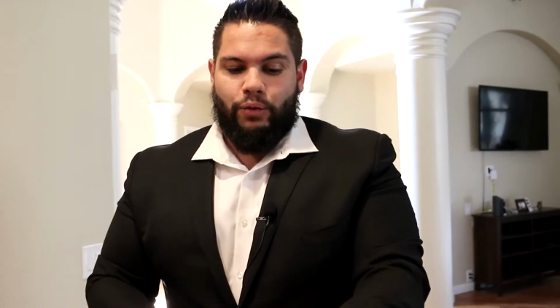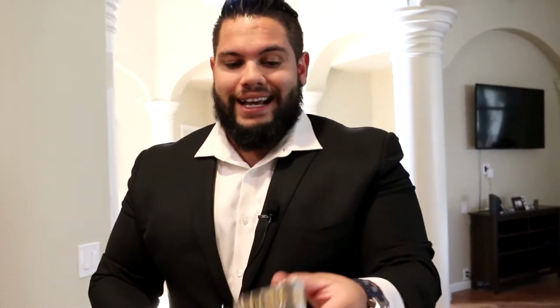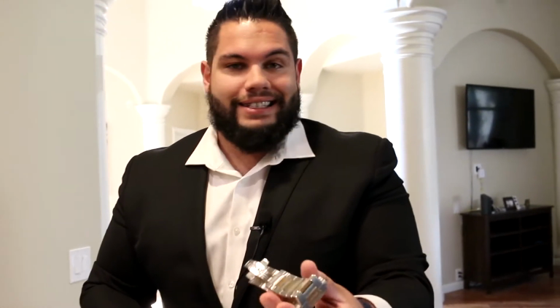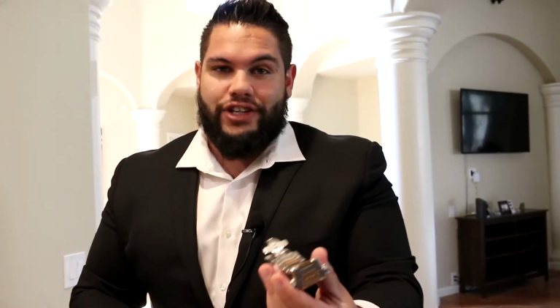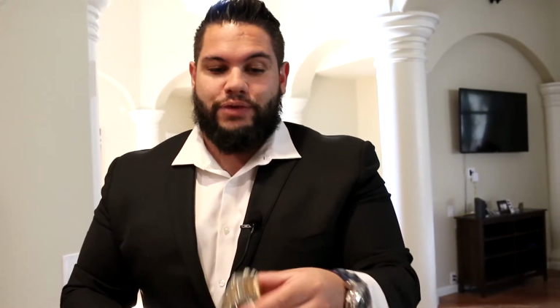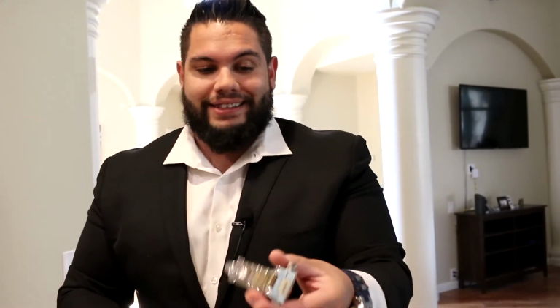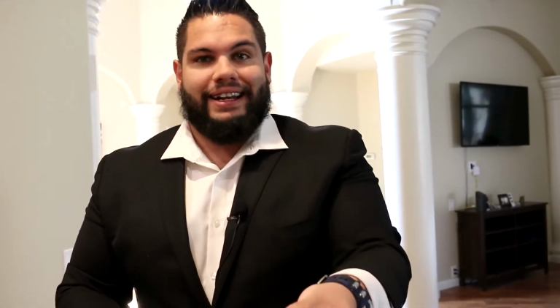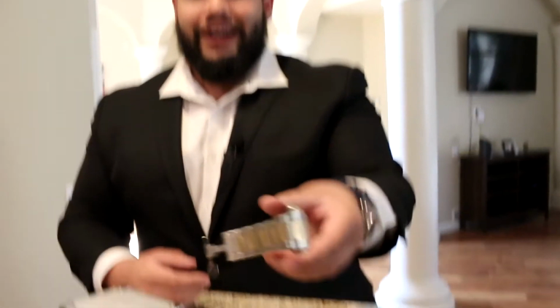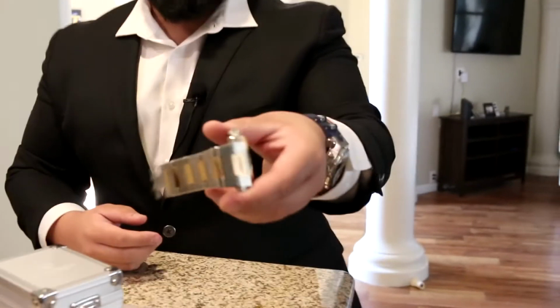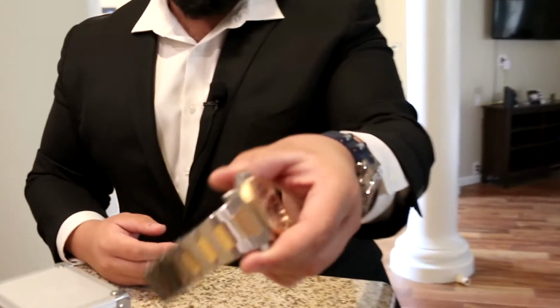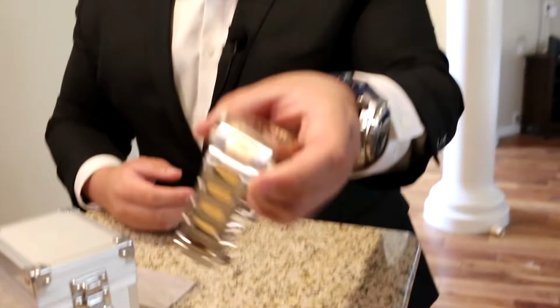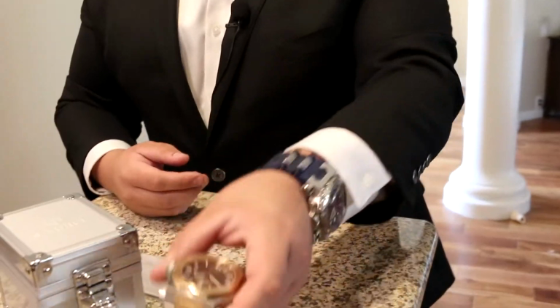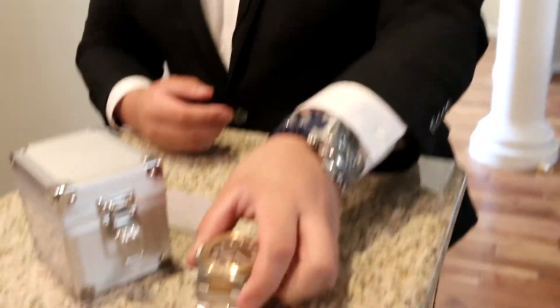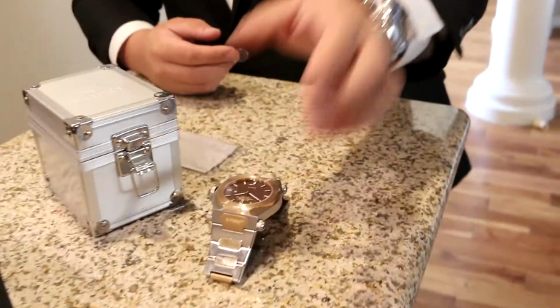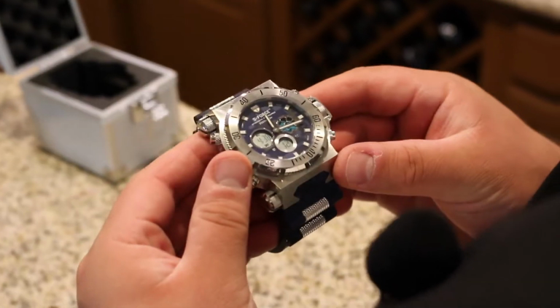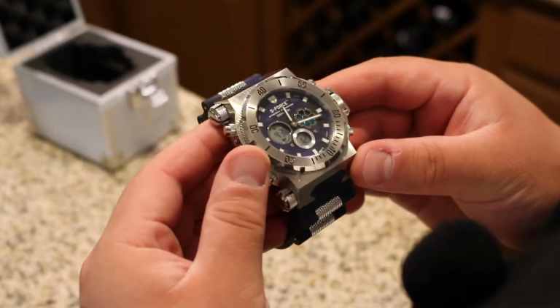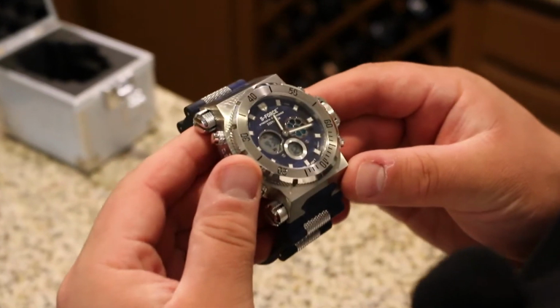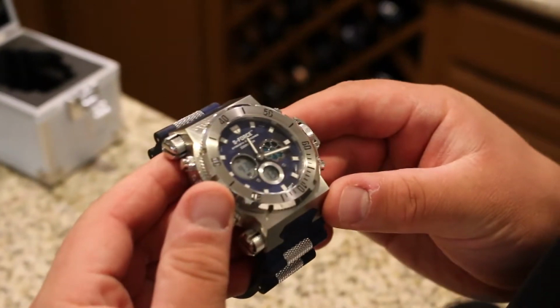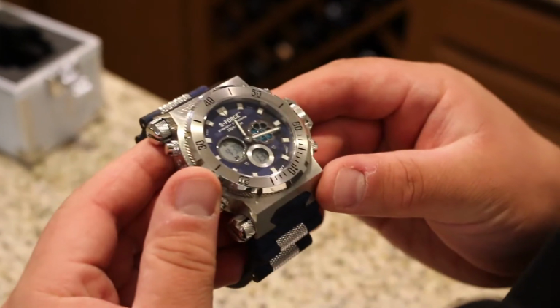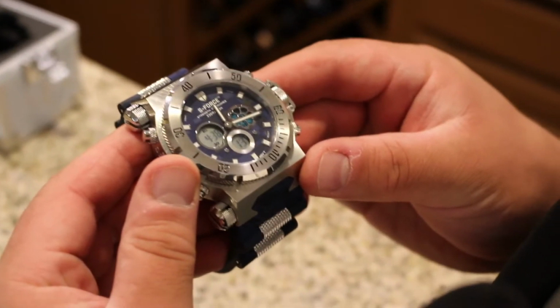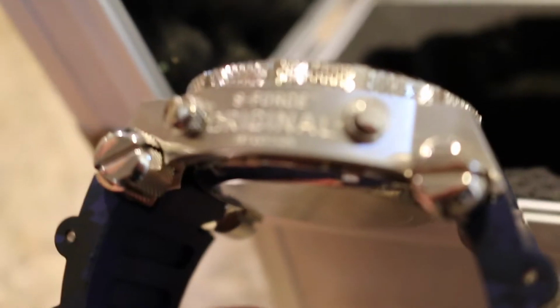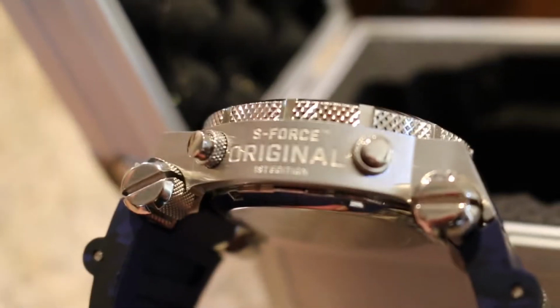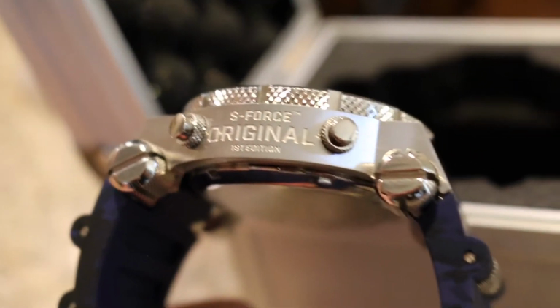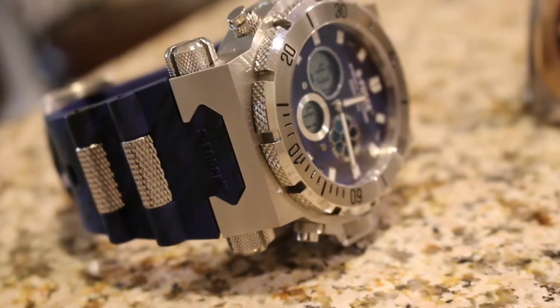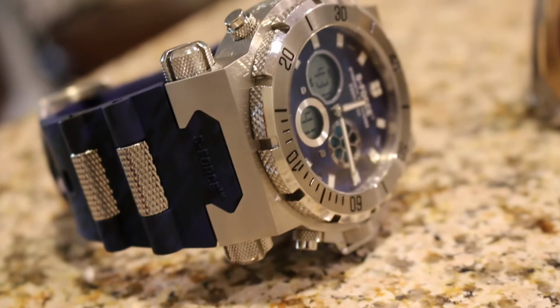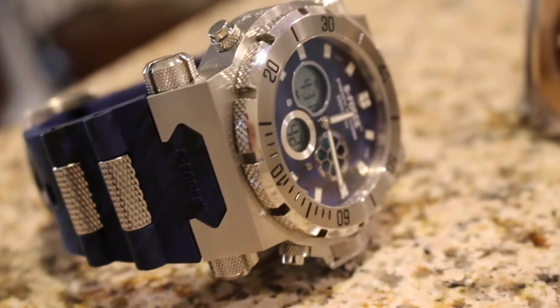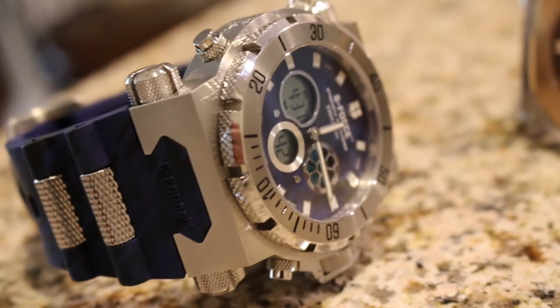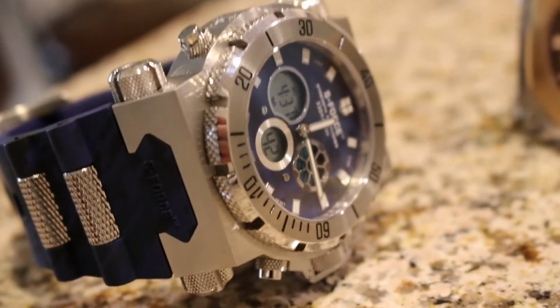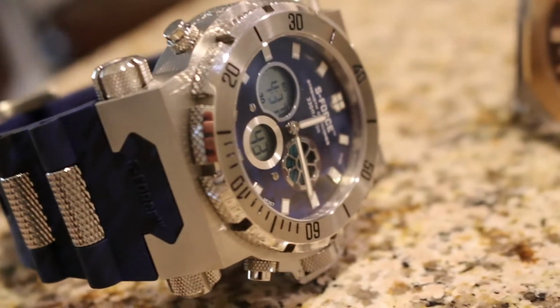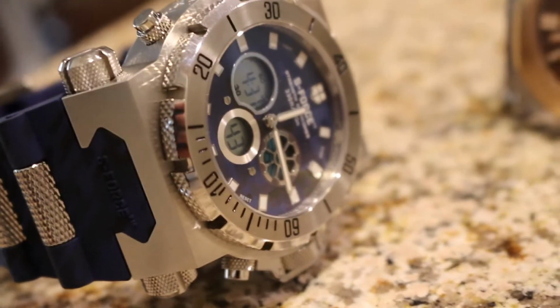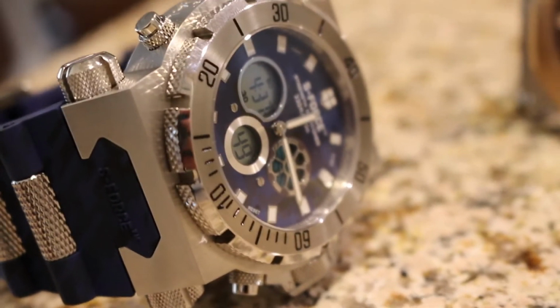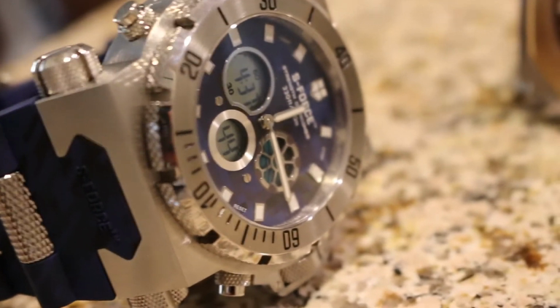I wouldn't take this to the gym just because look at it, right? This is another S-Force, but this is one you would take active — you would wear this outside on a run, going to the gym, lifting weights, whatever you're trying to do.